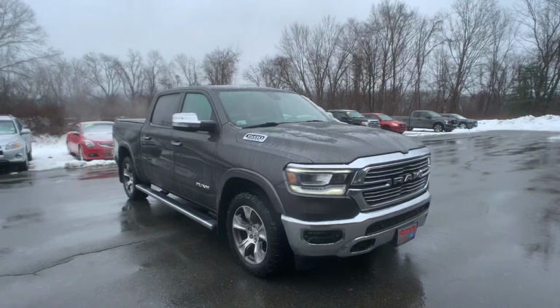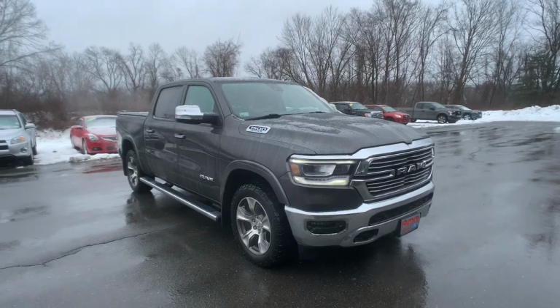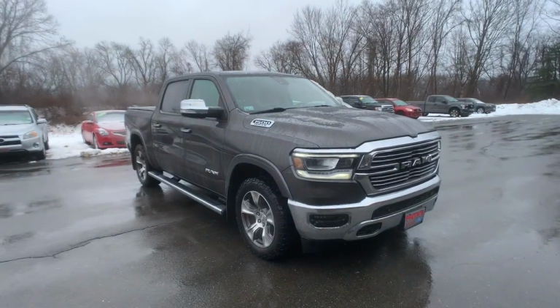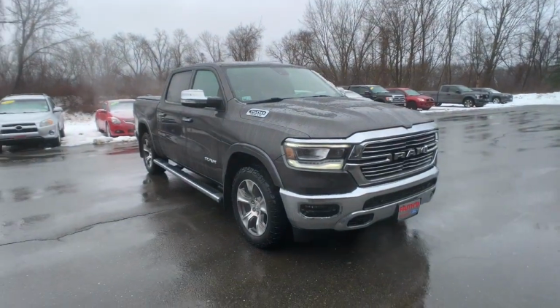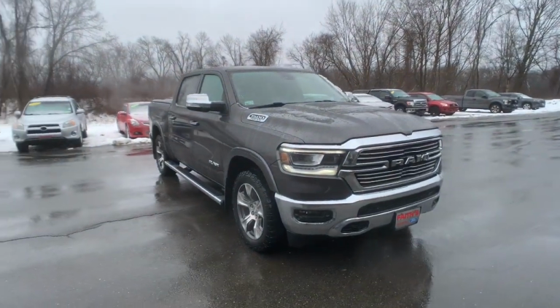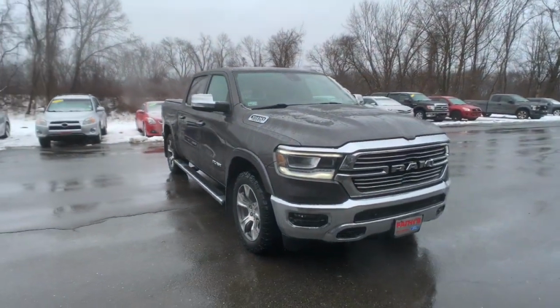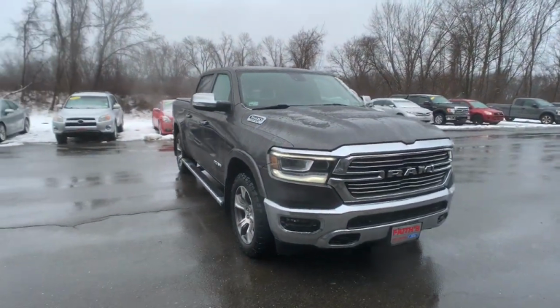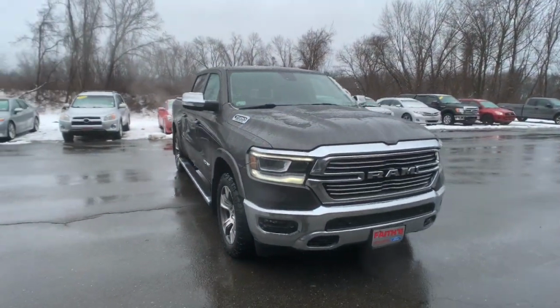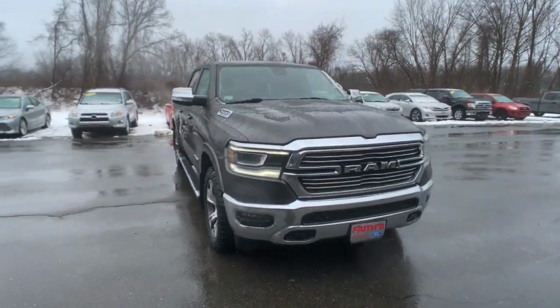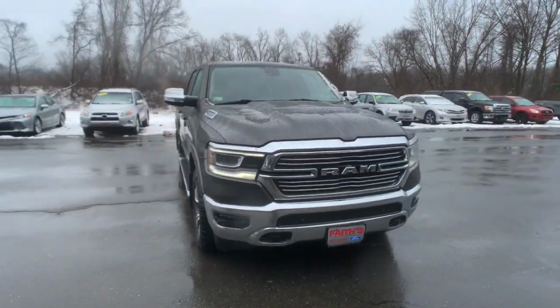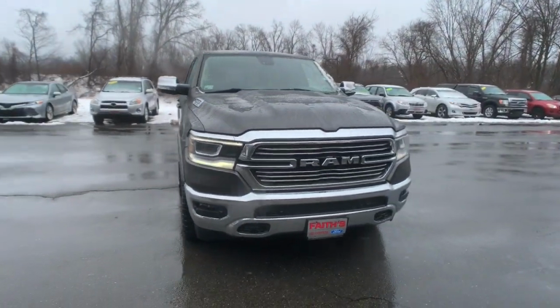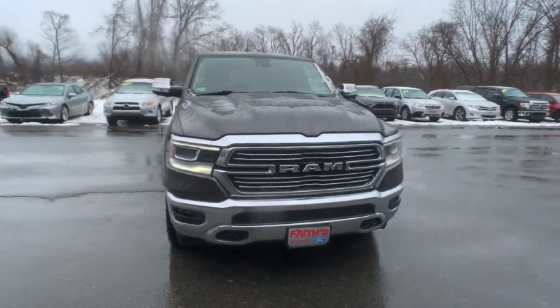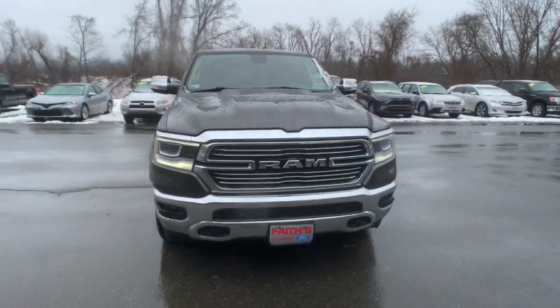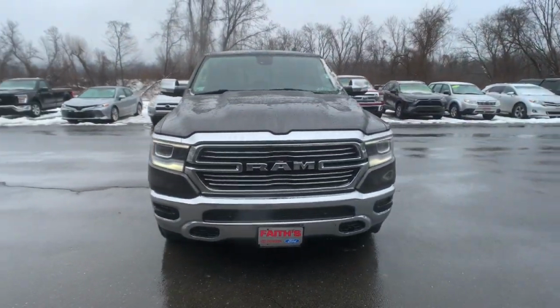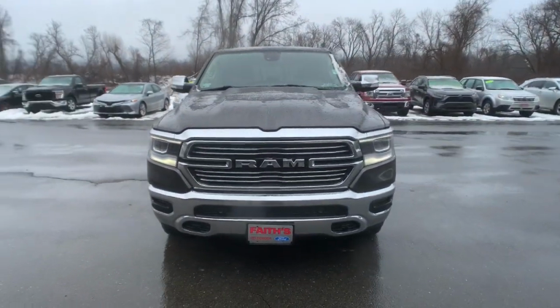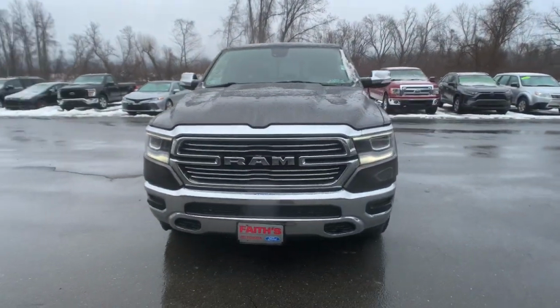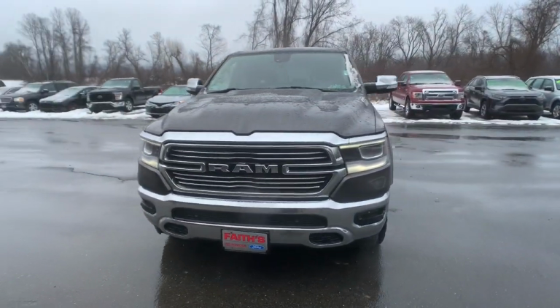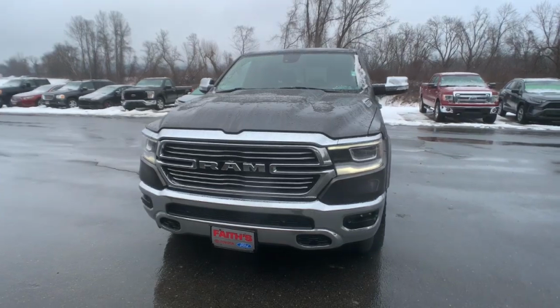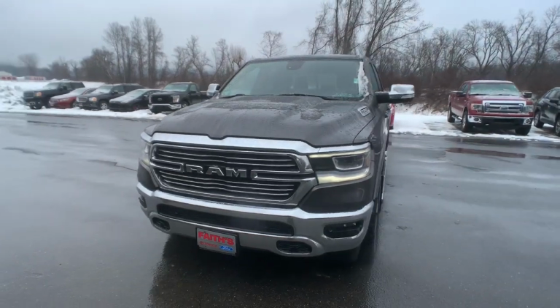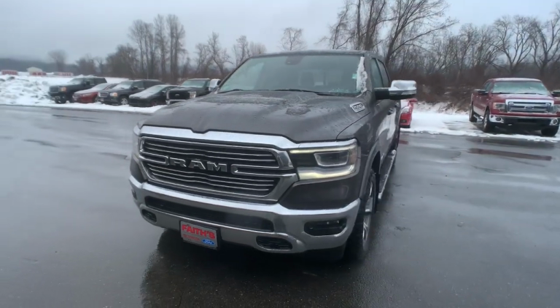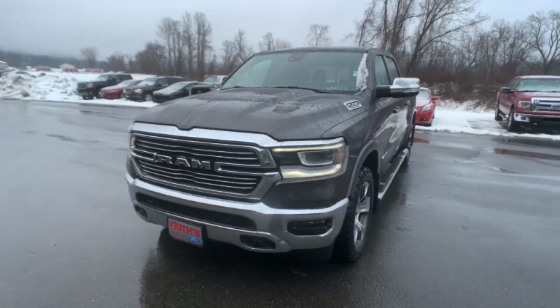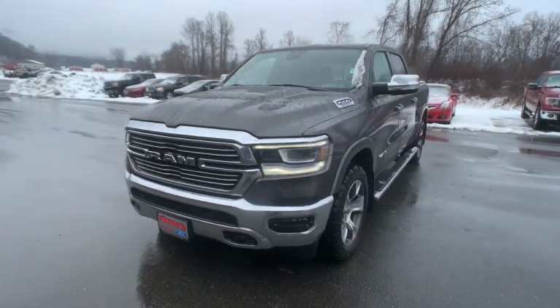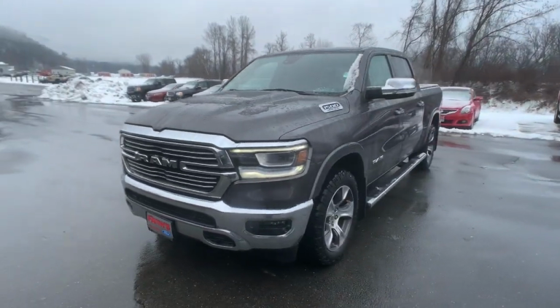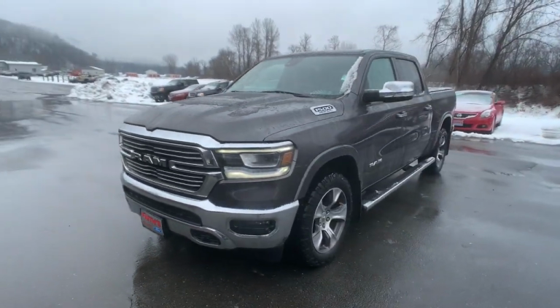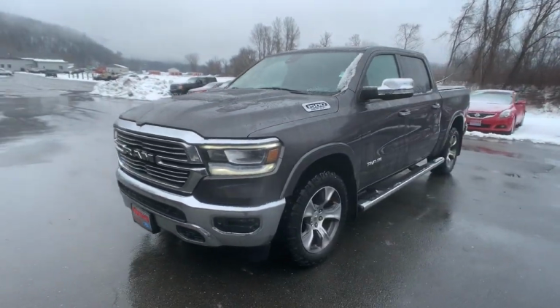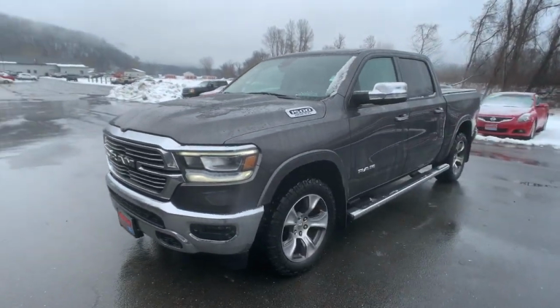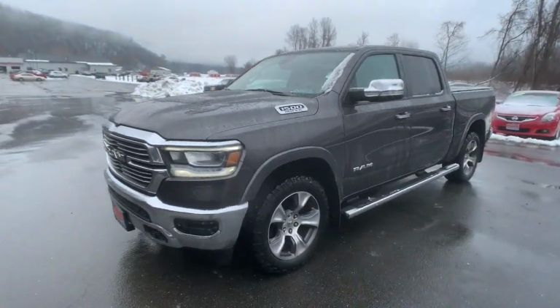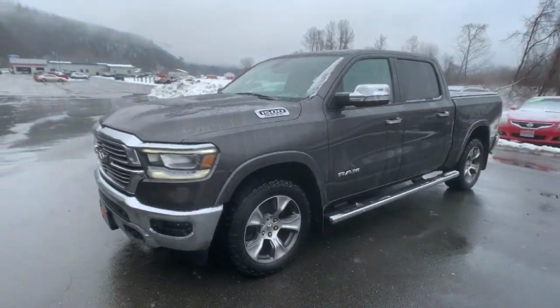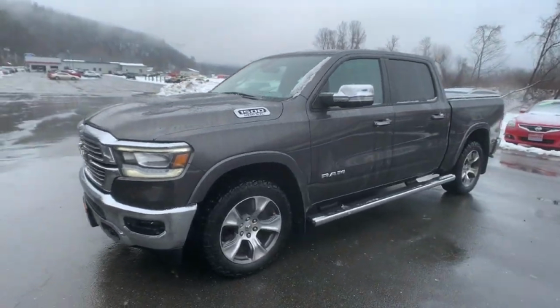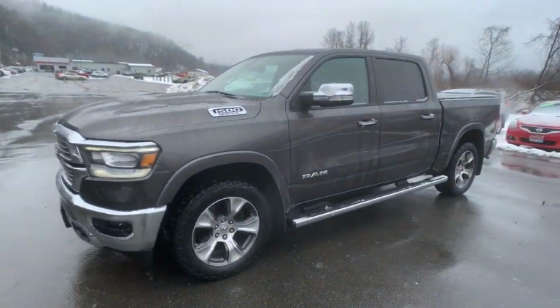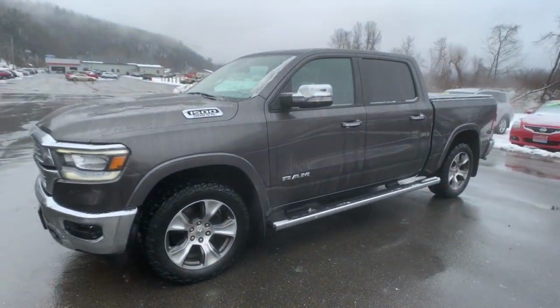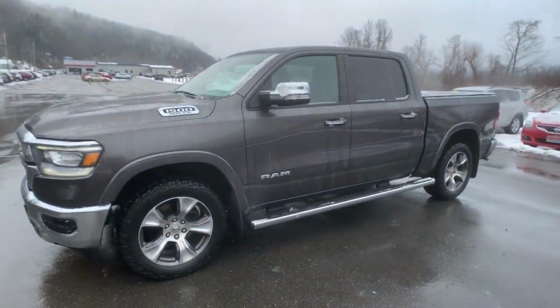Enjoy the view of this 2020 Ram 1500. With less than 45,000 miles on the odometer, this vehicle provides excellent value.